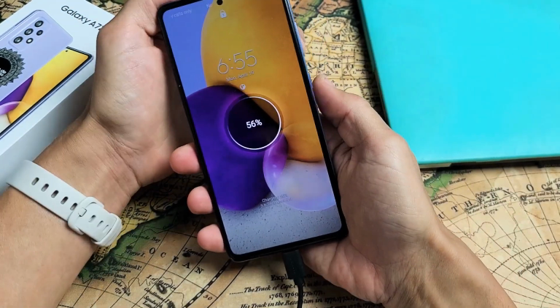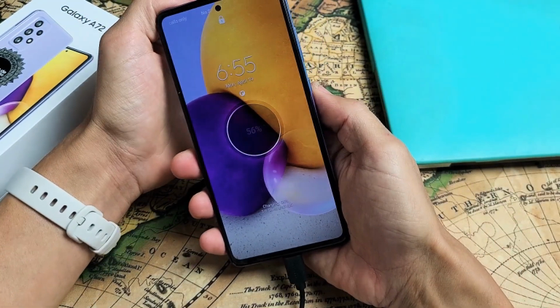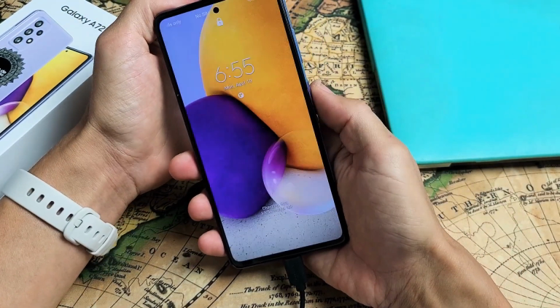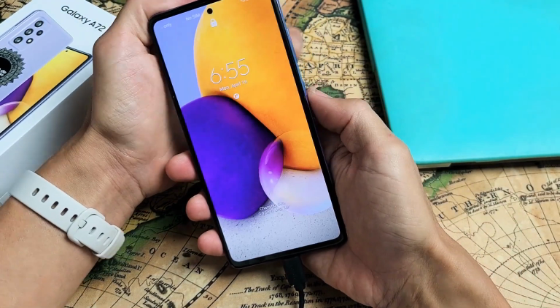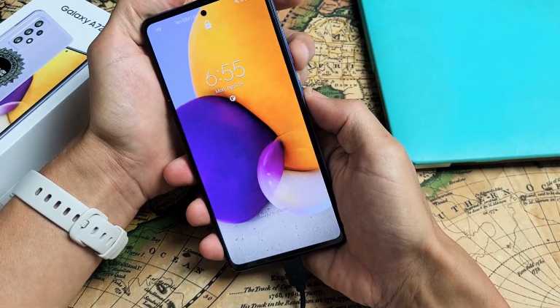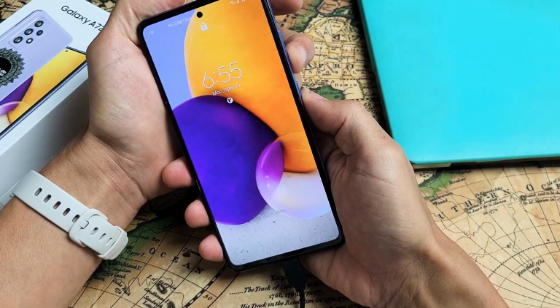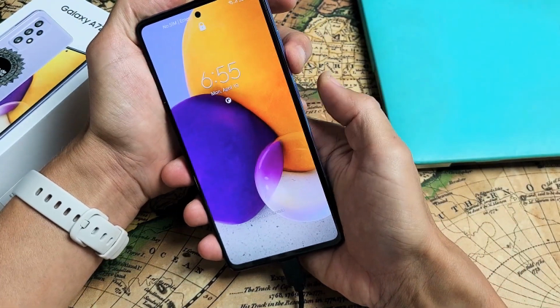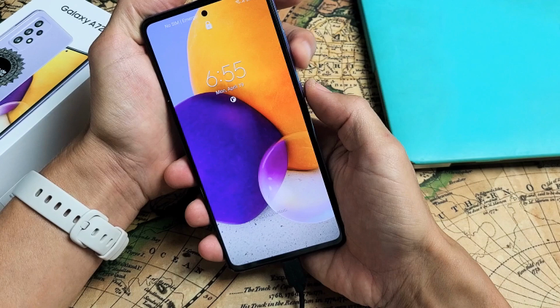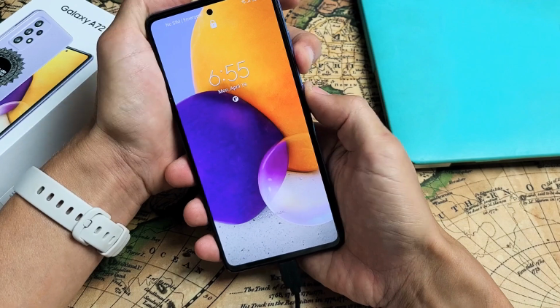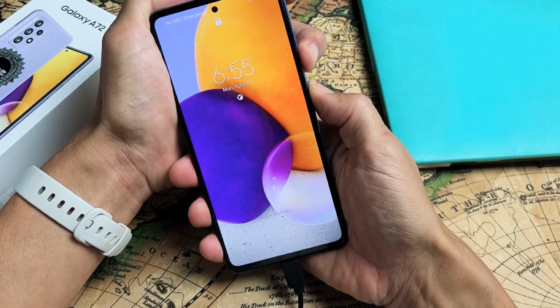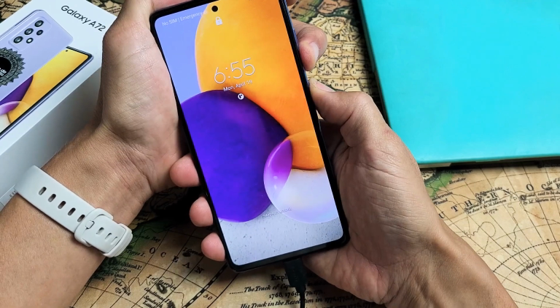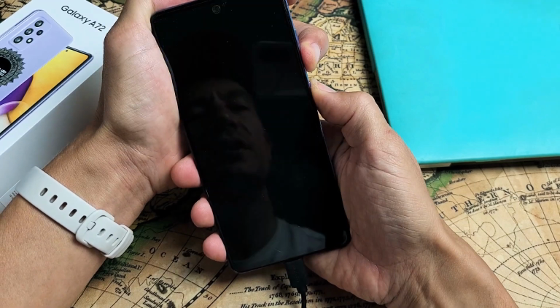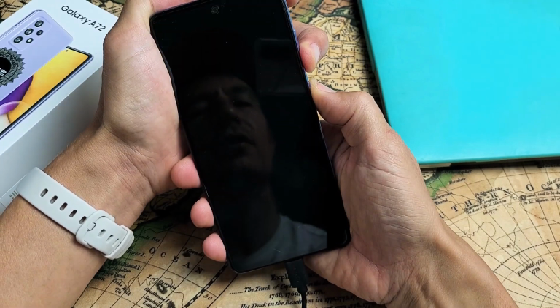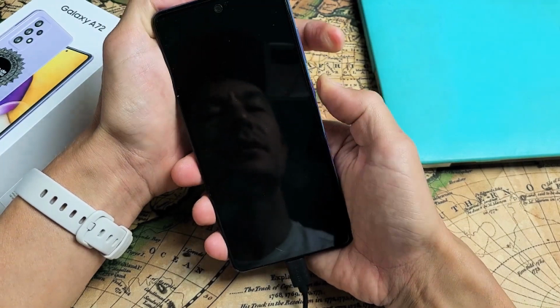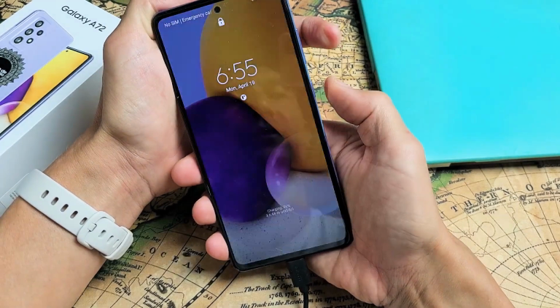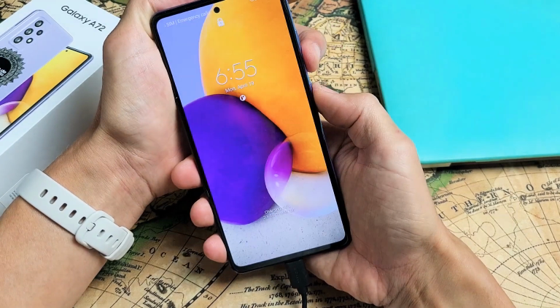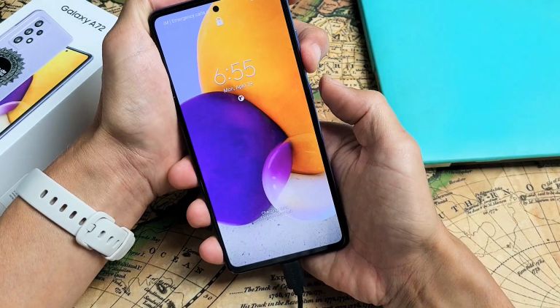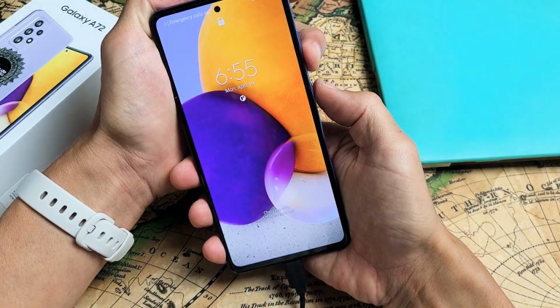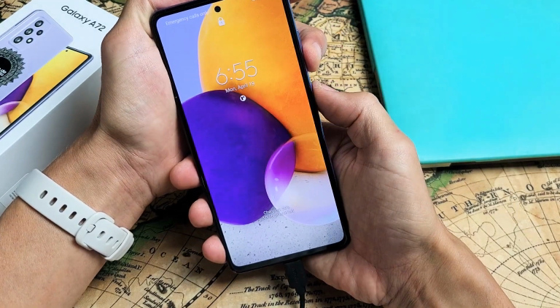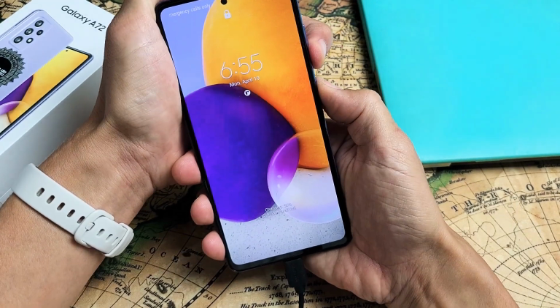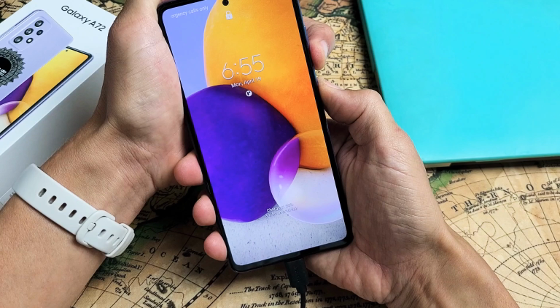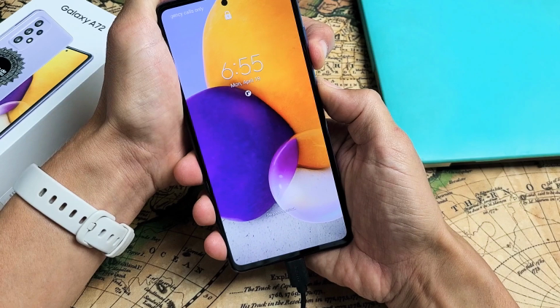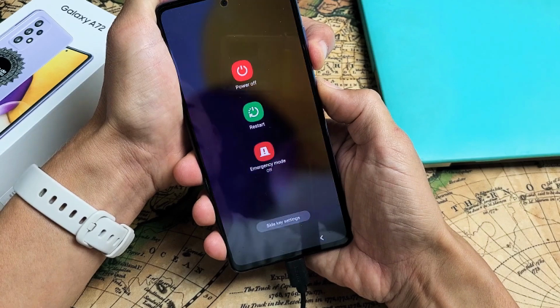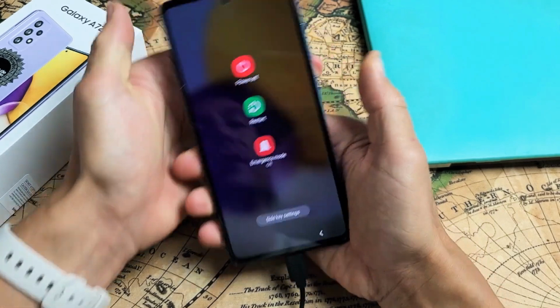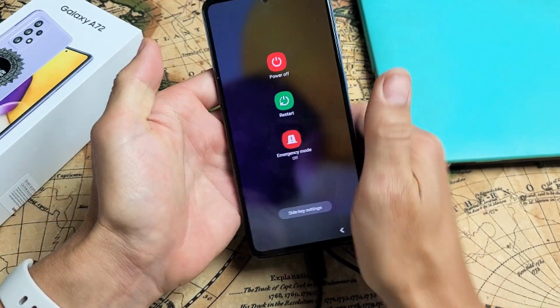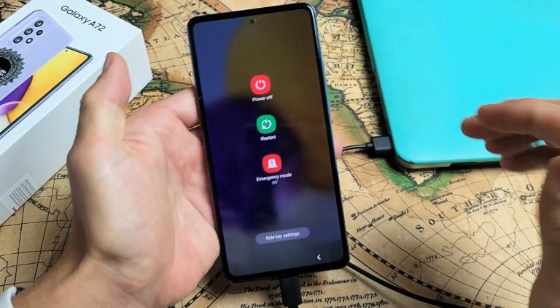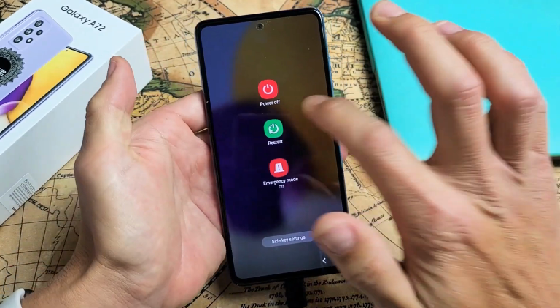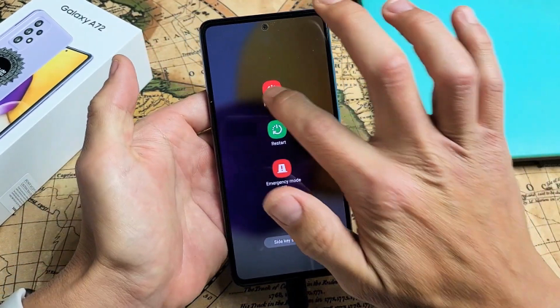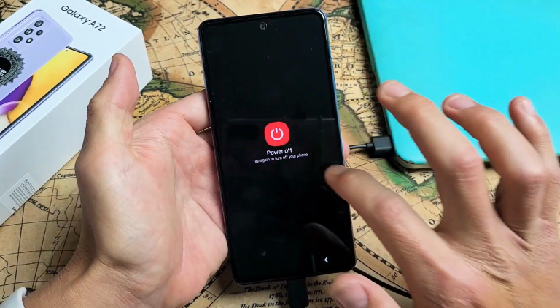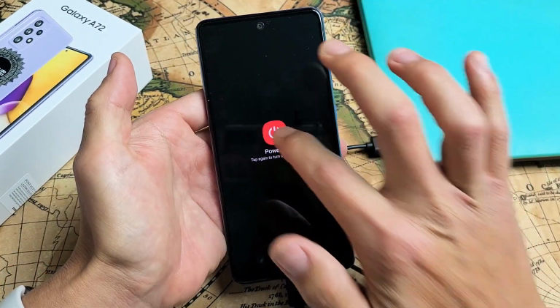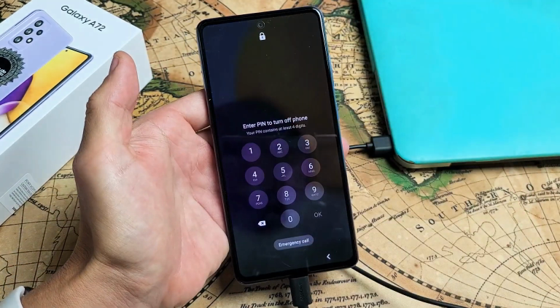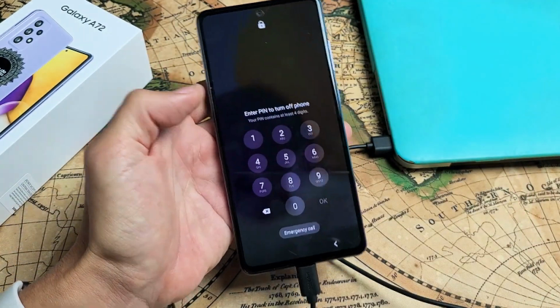Now, first thing we're going to do is go ahead and turn the phone off. Hold down the volume down and power — press and hold both buttons and just wait till the power off menu appears. Go ahead and turn off completely.